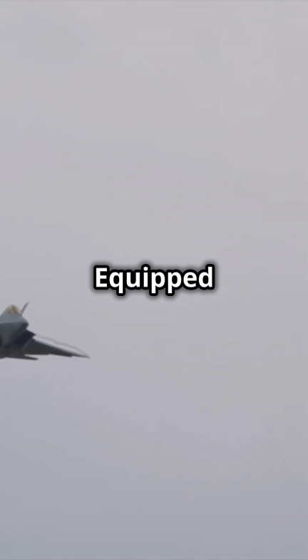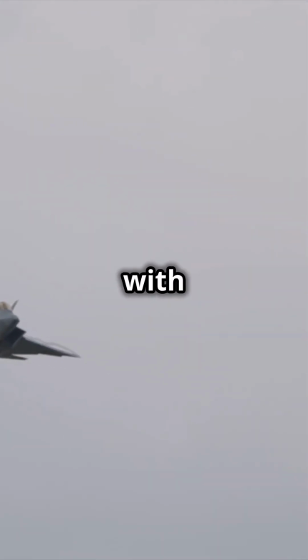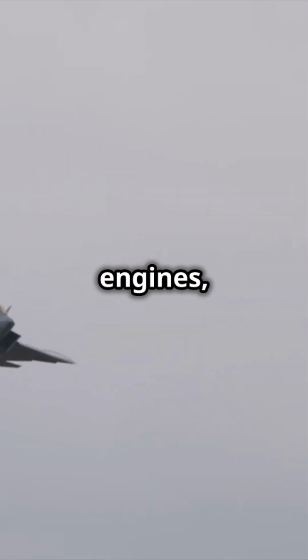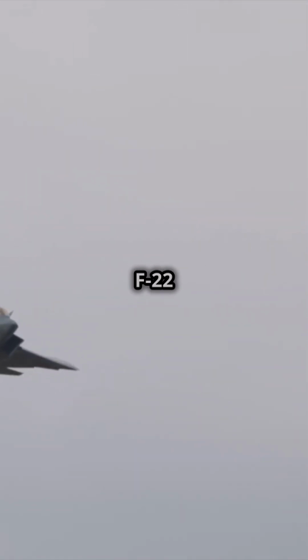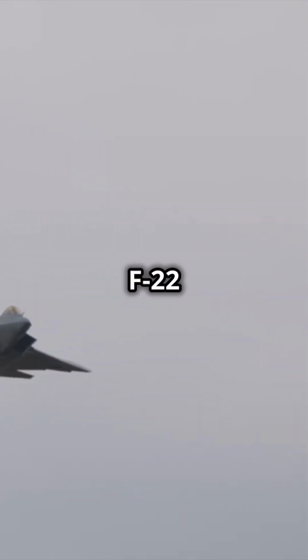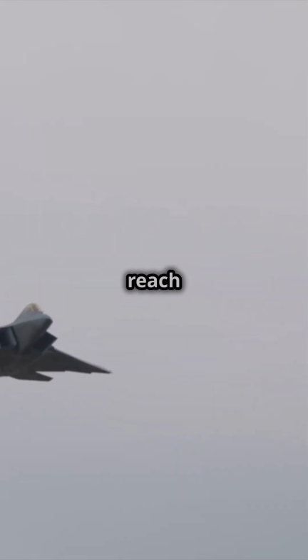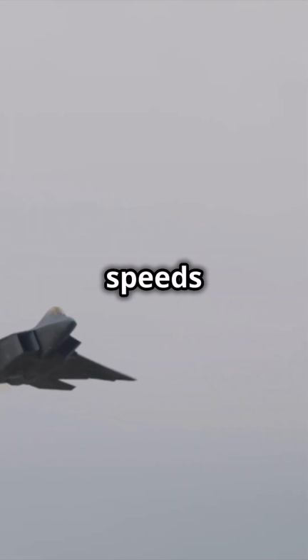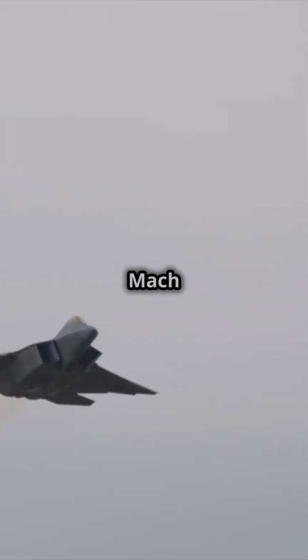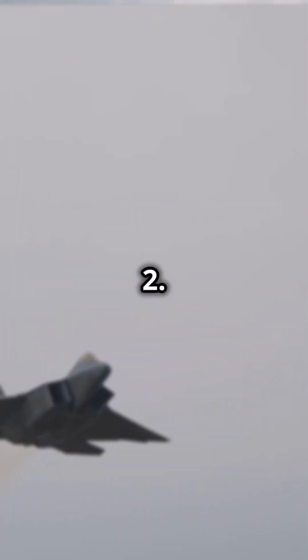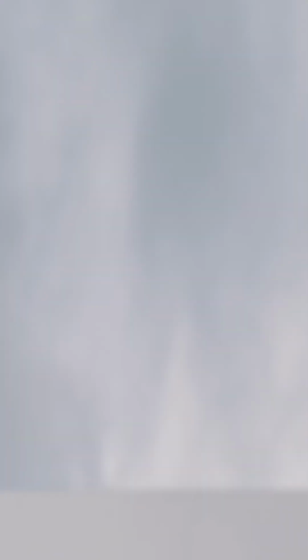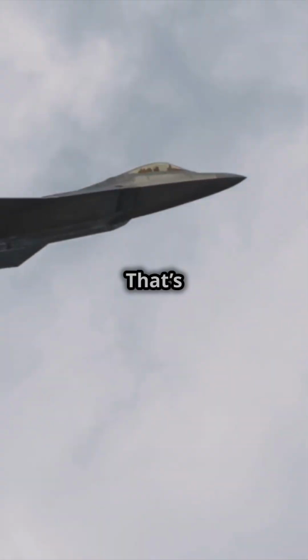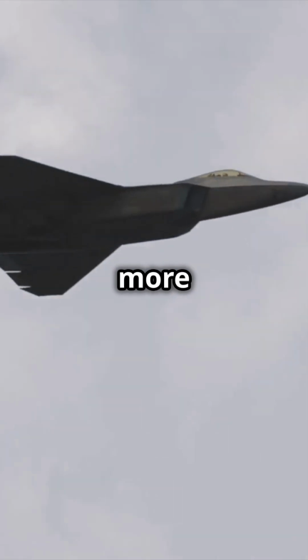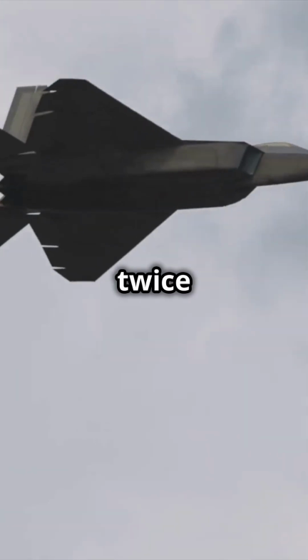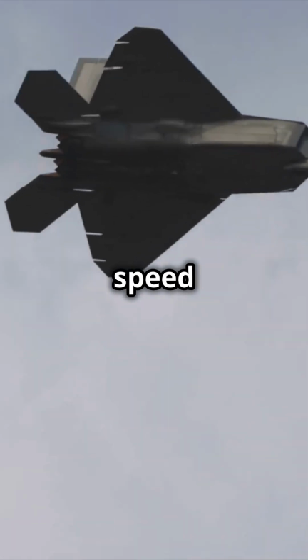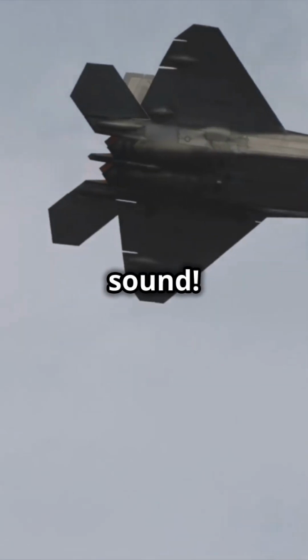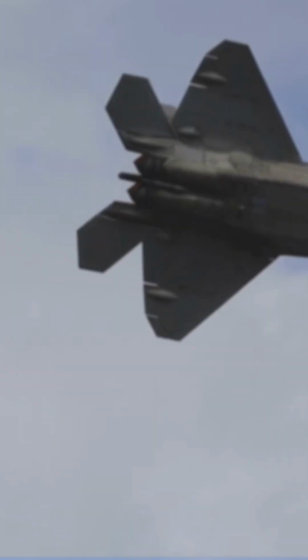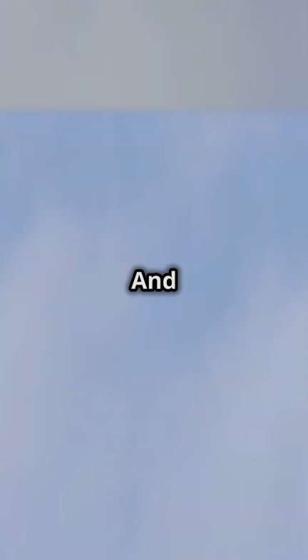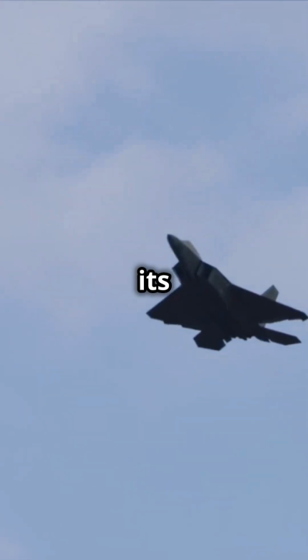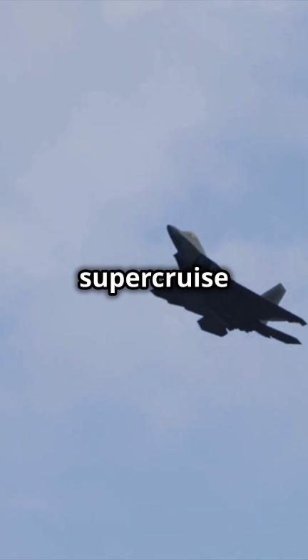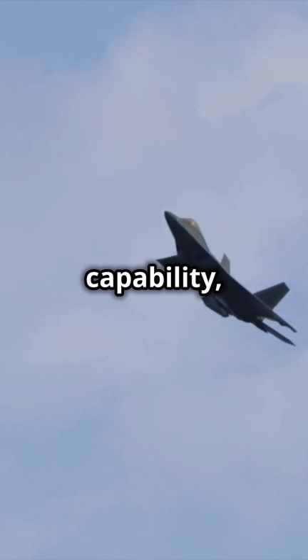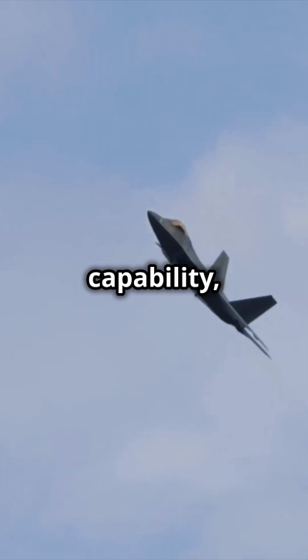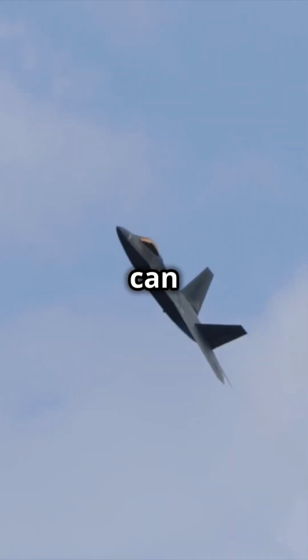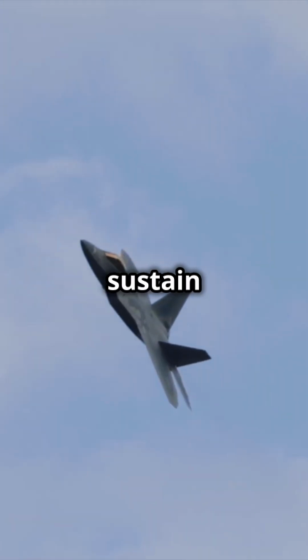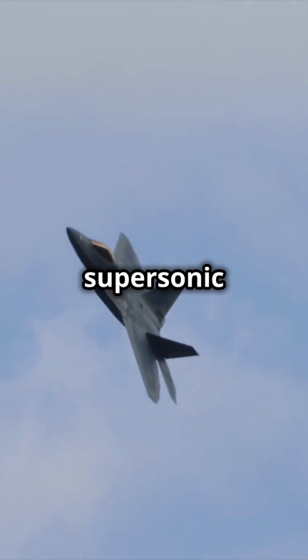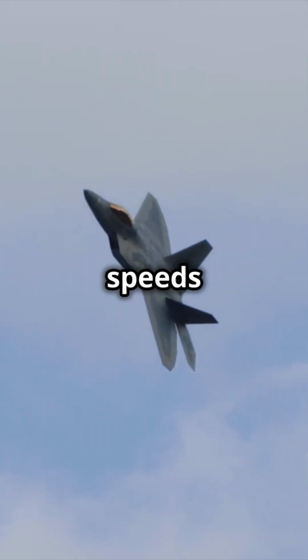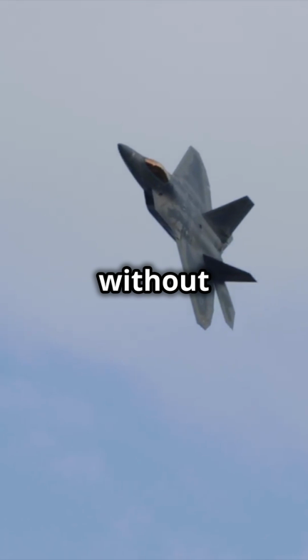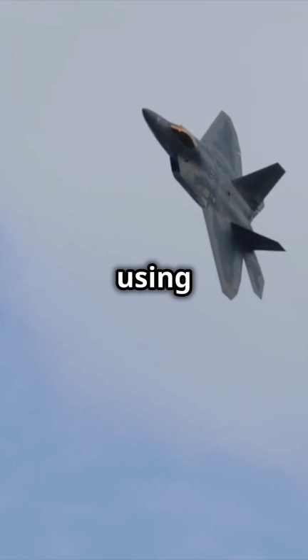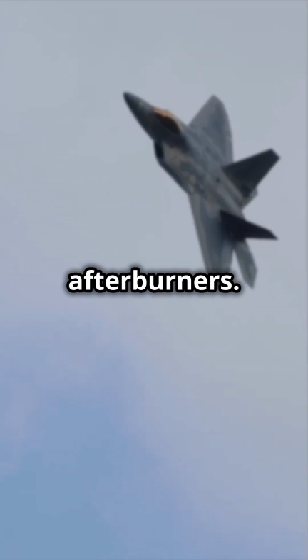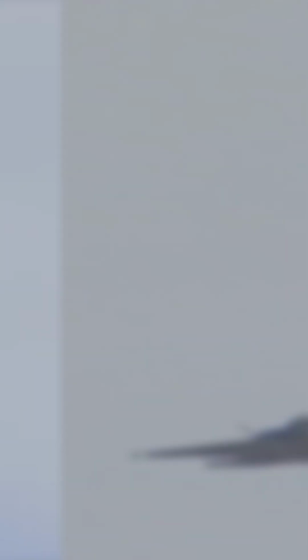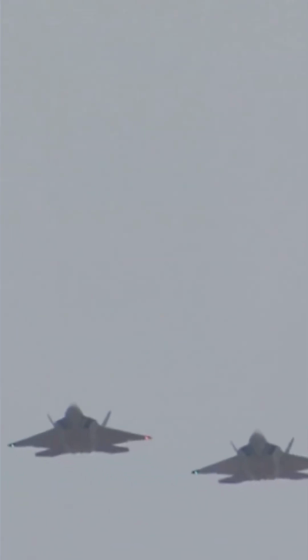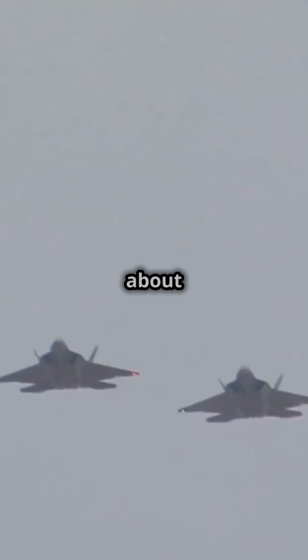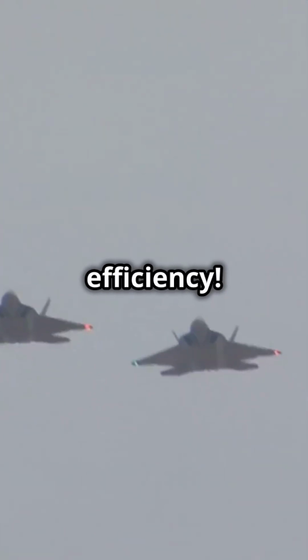Equipped with twin engines, the F-22 can reach speeds over Mach 2 — that's more than twice the speed of sound. And with its supercruise capability, it can sustain supersonic speeds without using afterburners. Talk about efficiency.